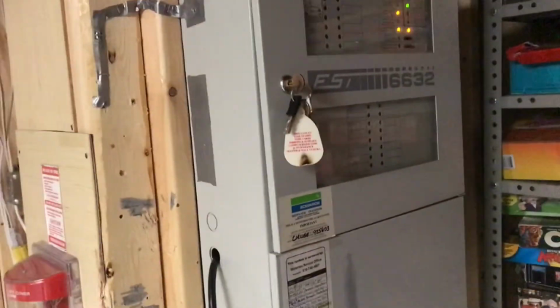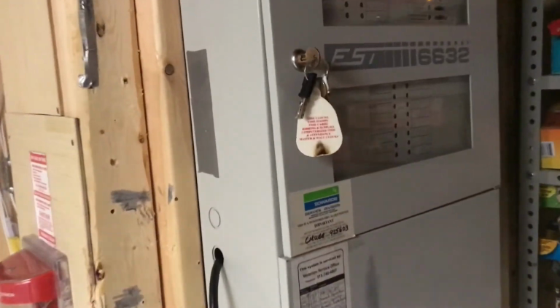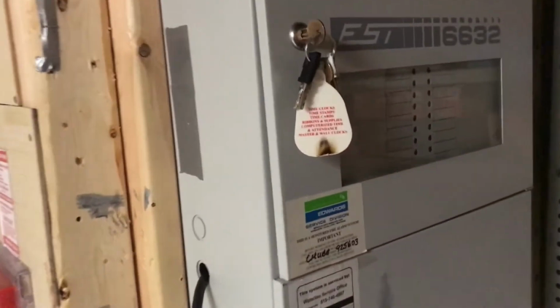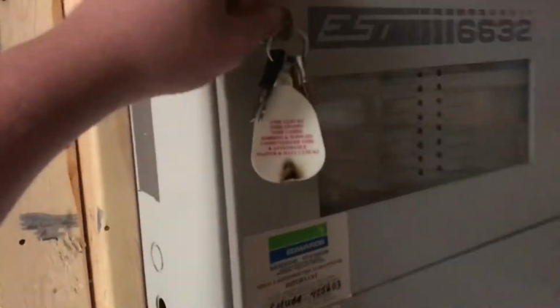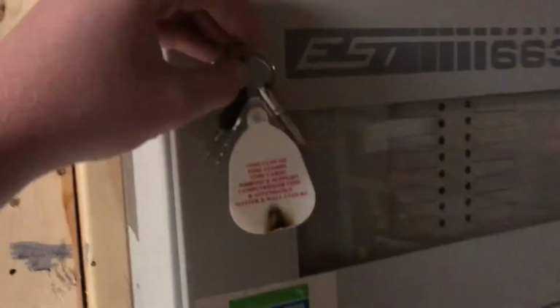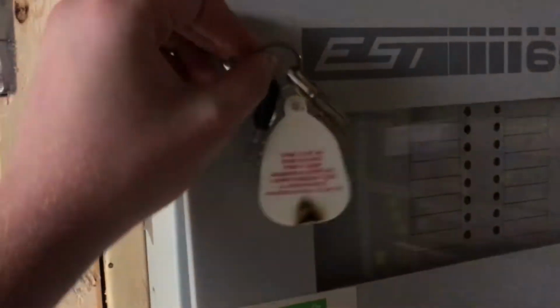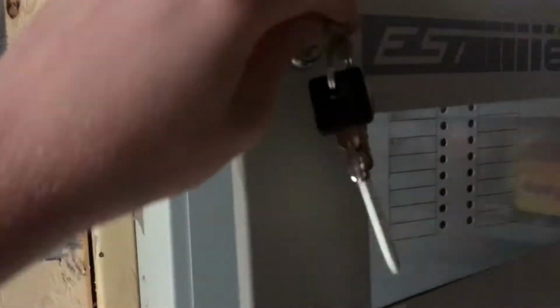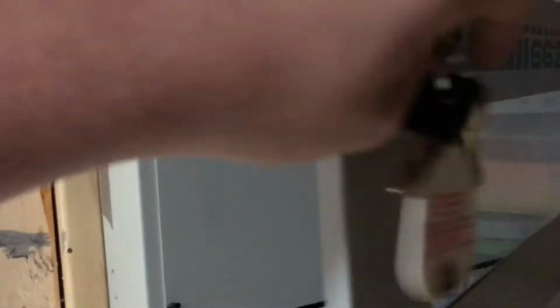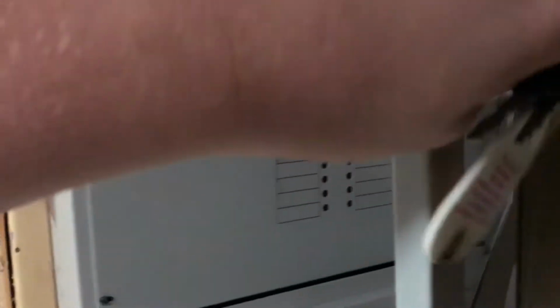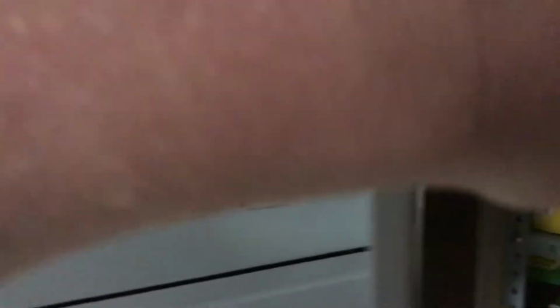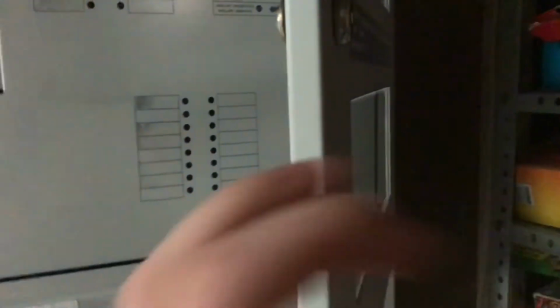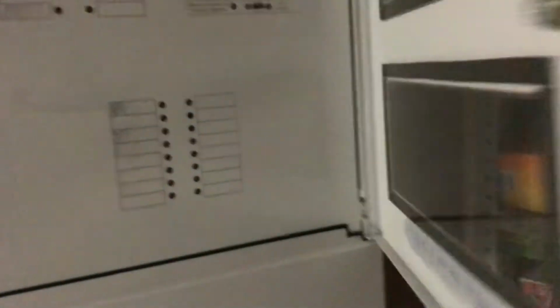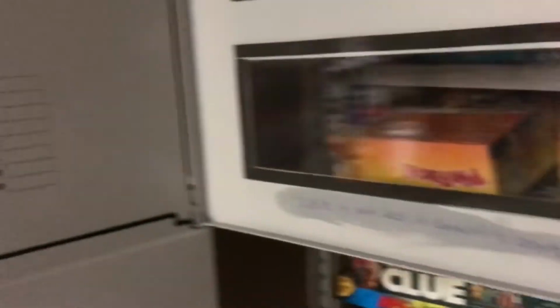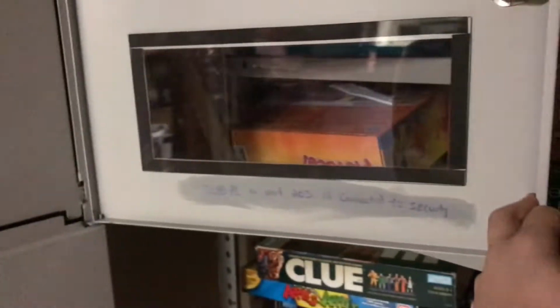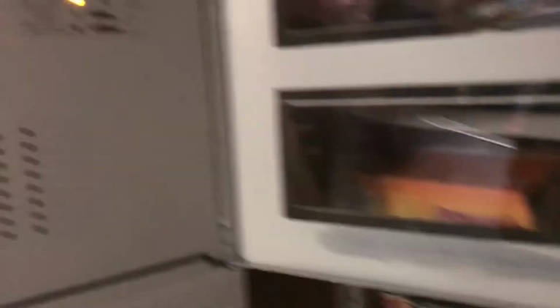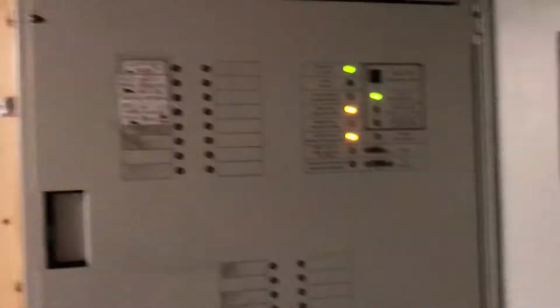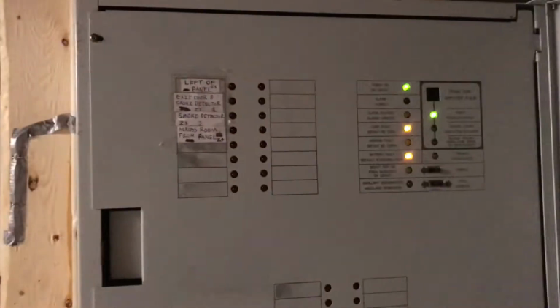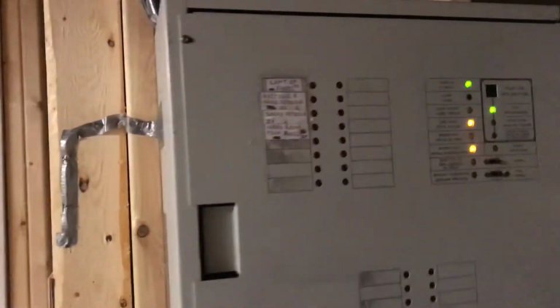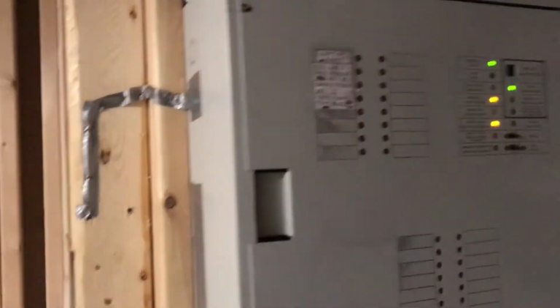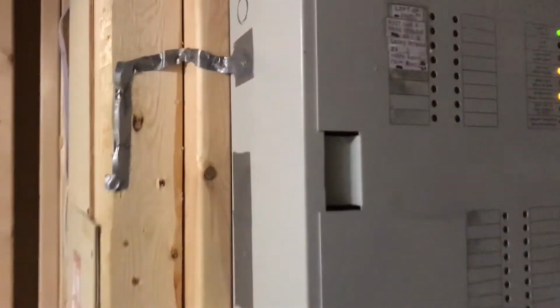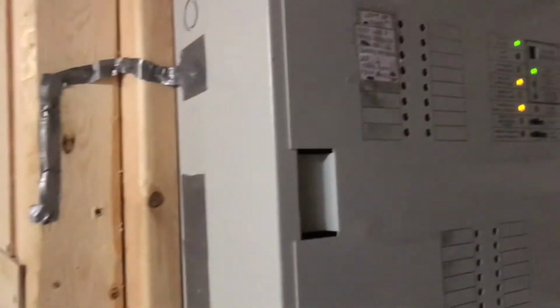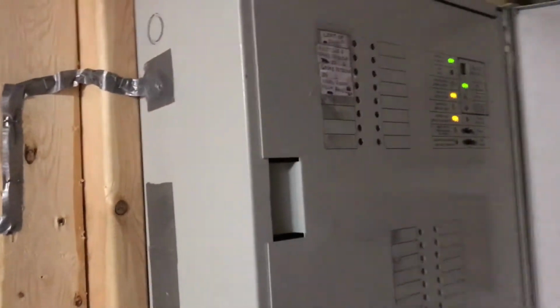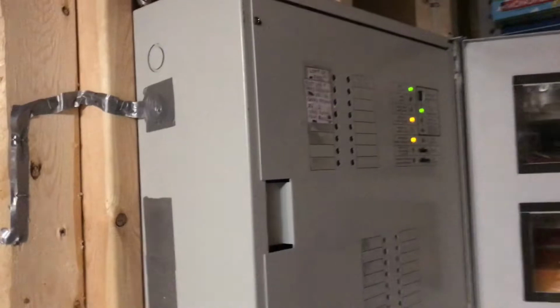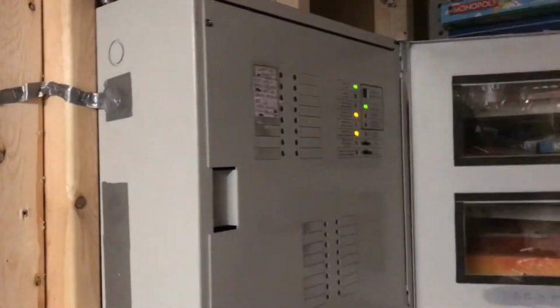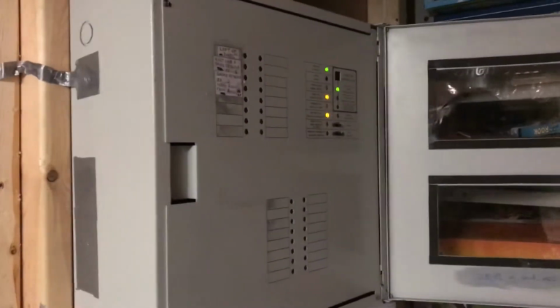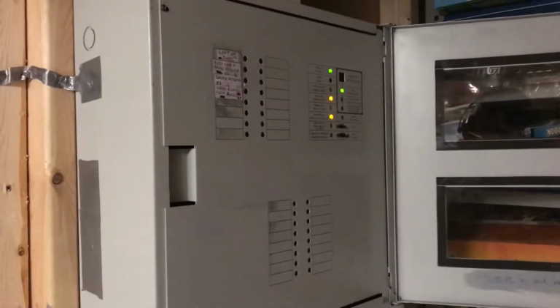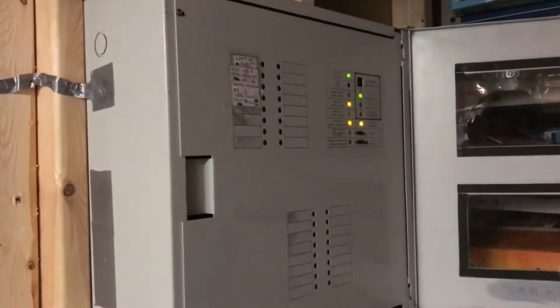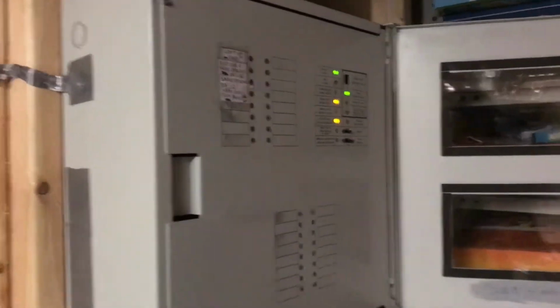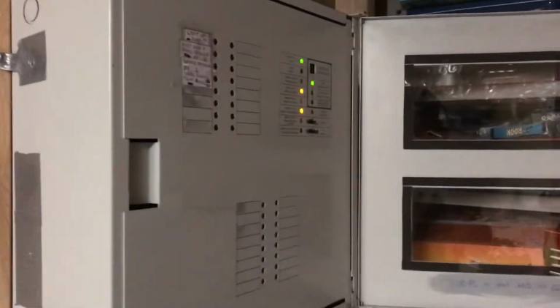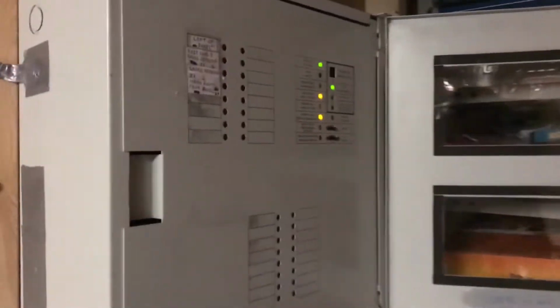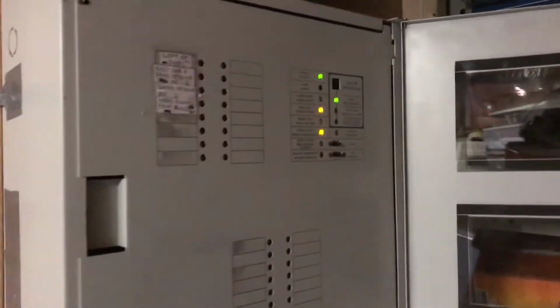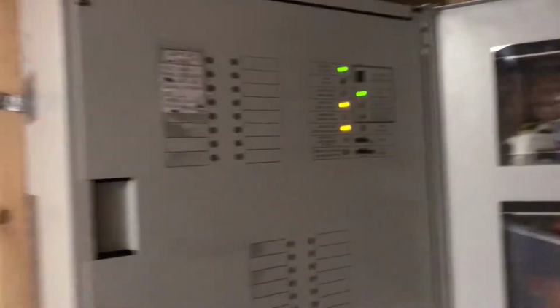For now, I decided to do an all-Edwards system, considering this is the last test with this Edwards panel. You may see it again on demo boards, but on the main system, this is the finale of it. So here it is.